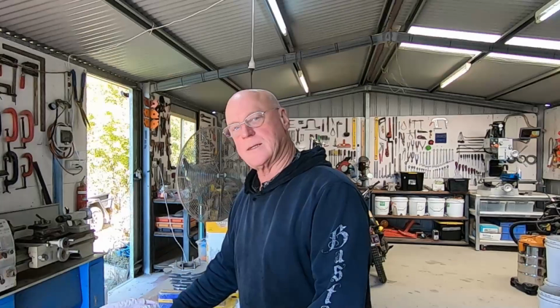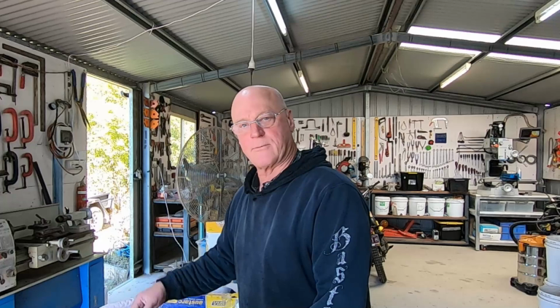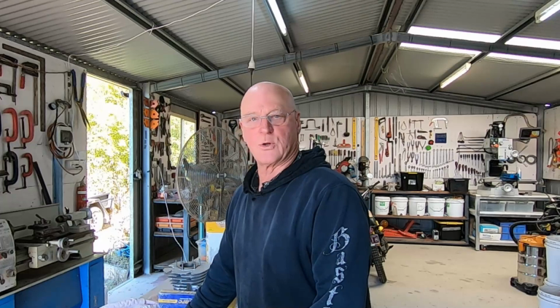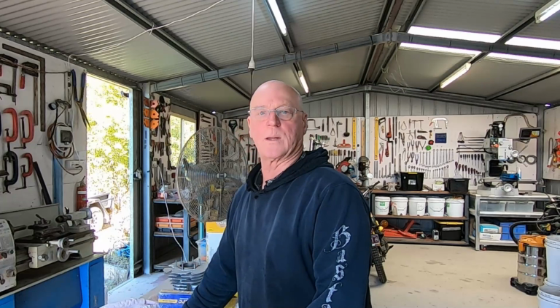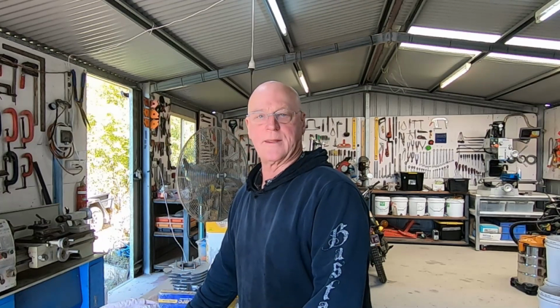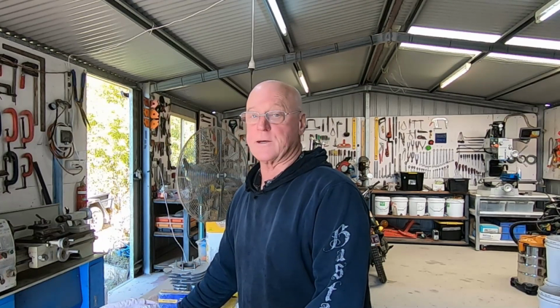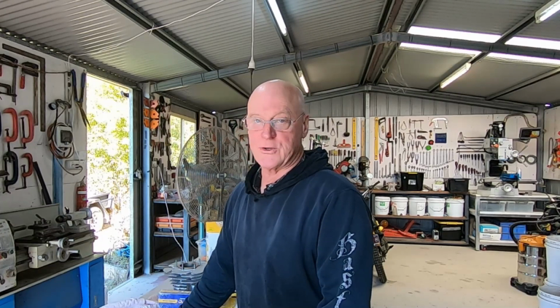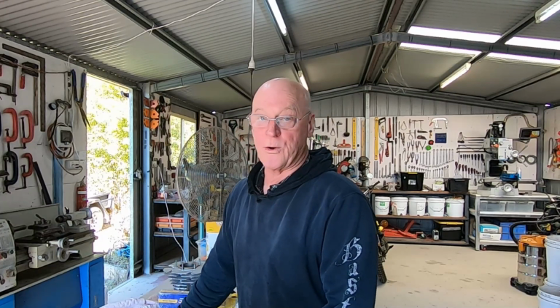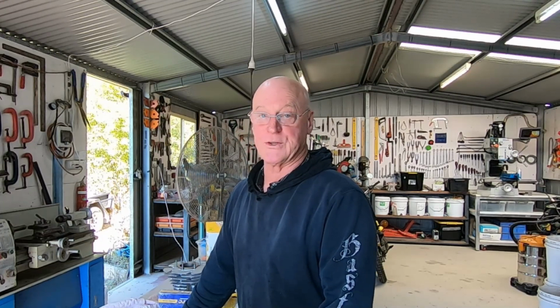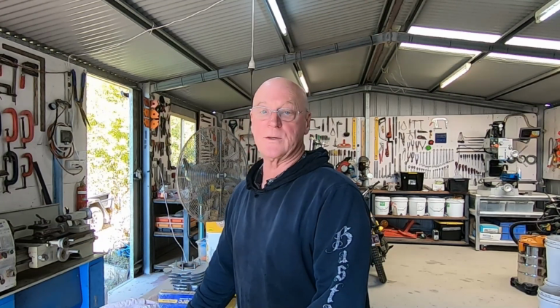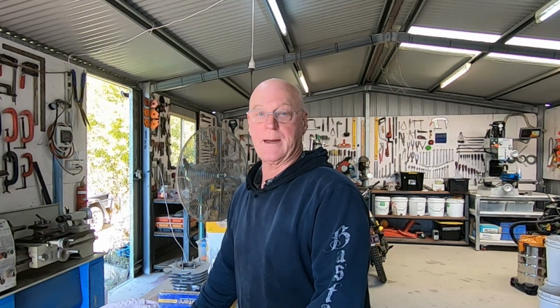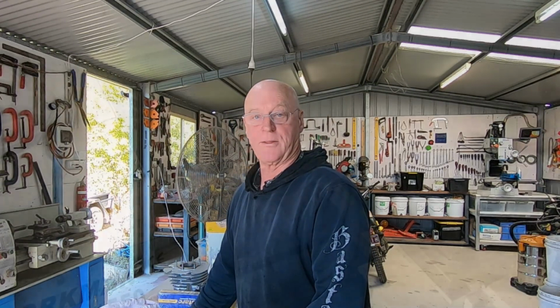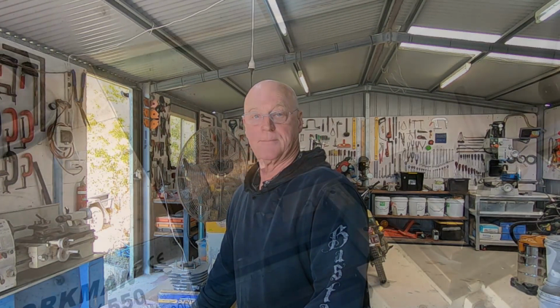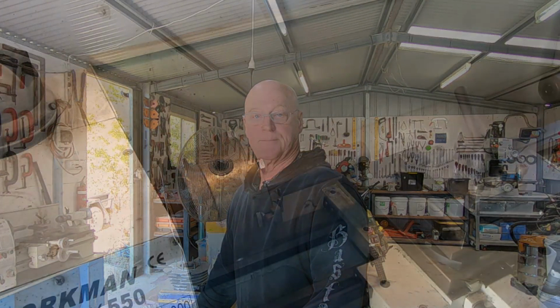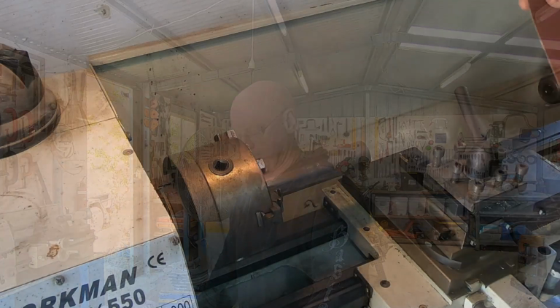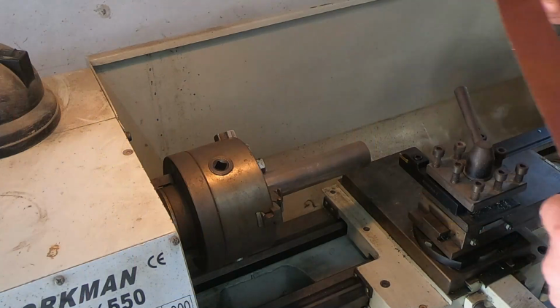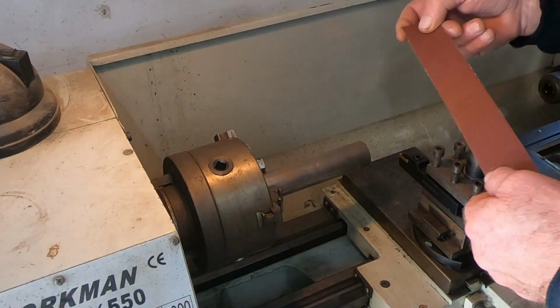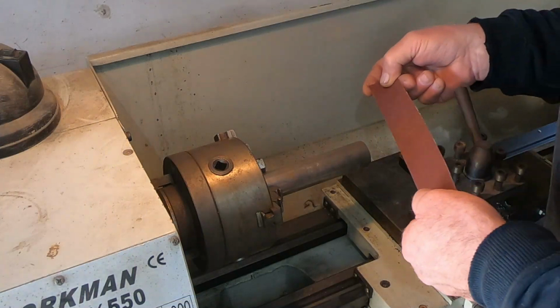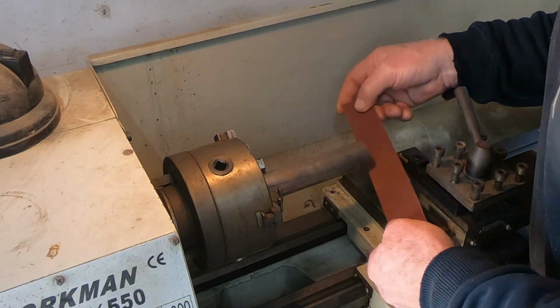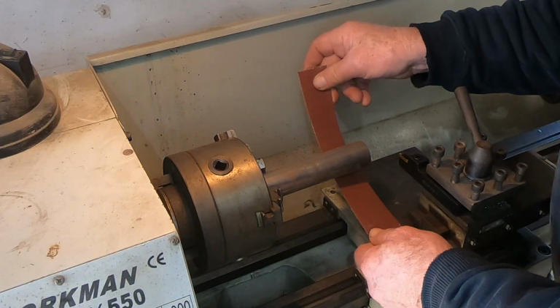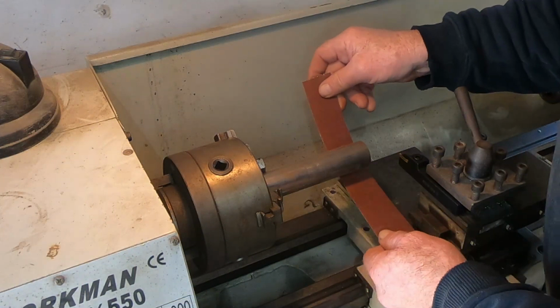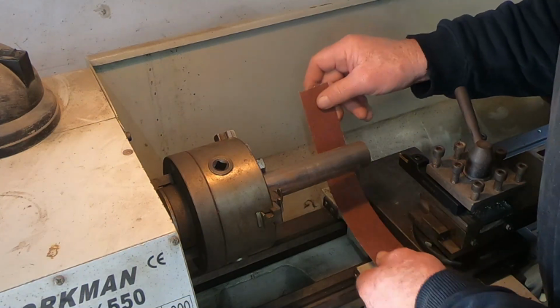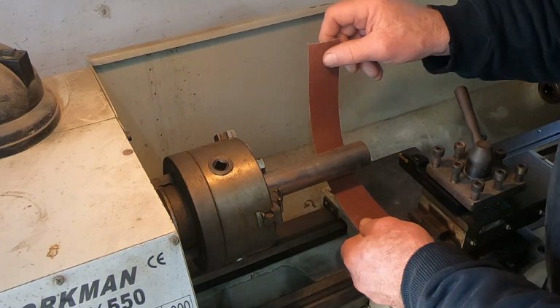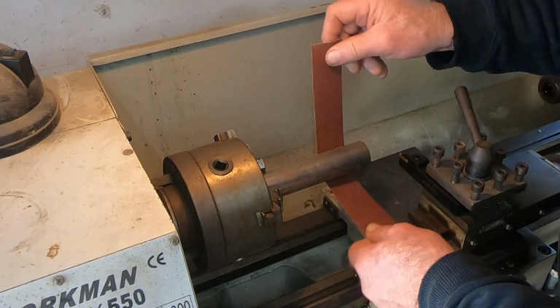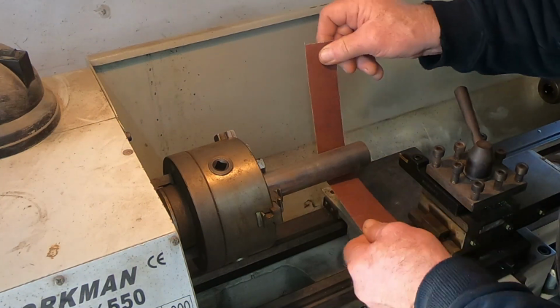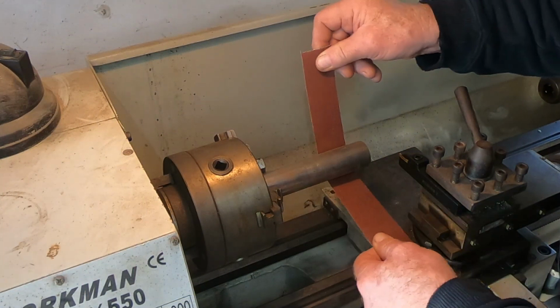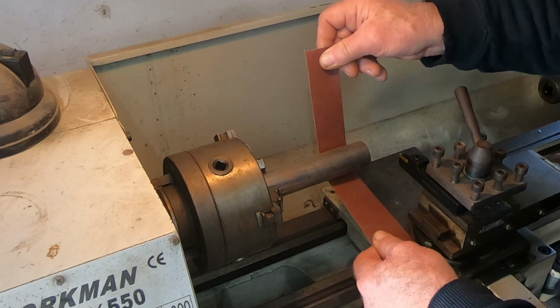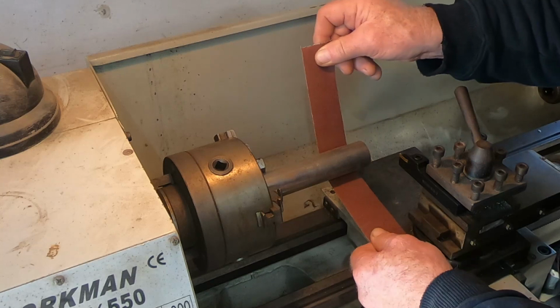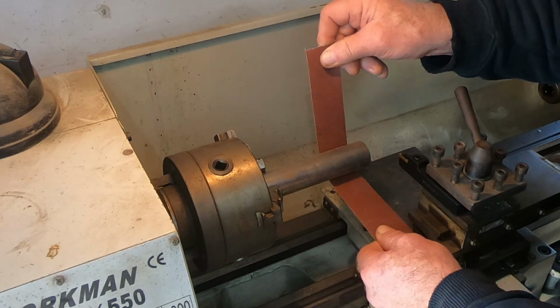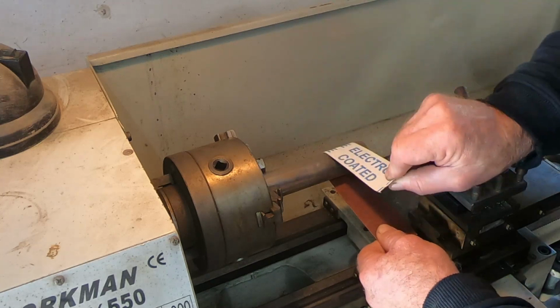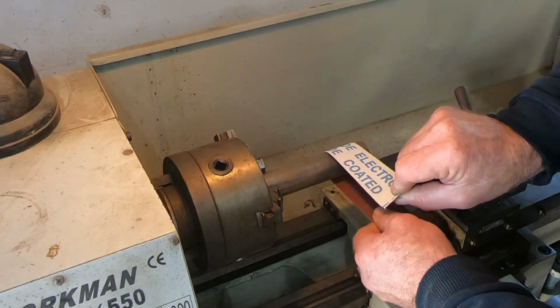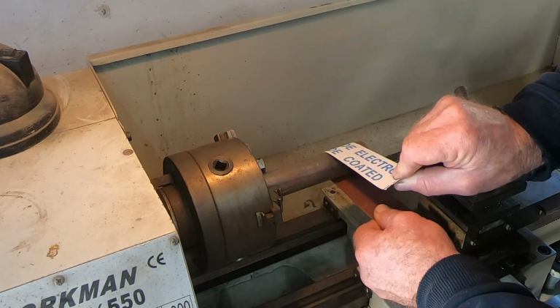Let's go over here and have a look on my little lathe and I'll show you what not to do when using emery cloth. One of the first things my instructor showed me as a first year apprentice was to never ever wrap emery paper around a part like this.